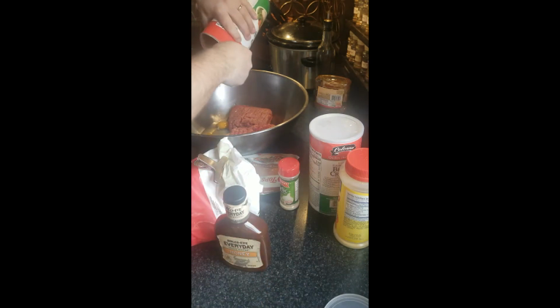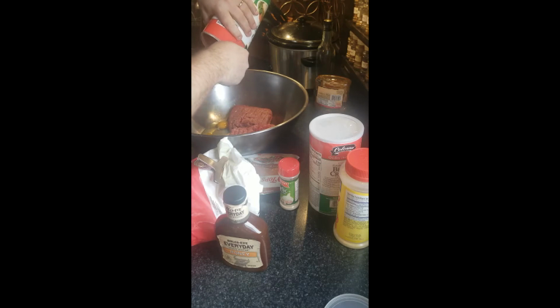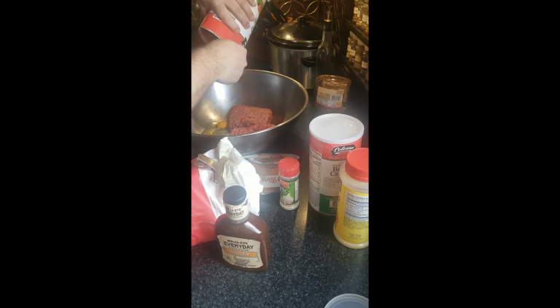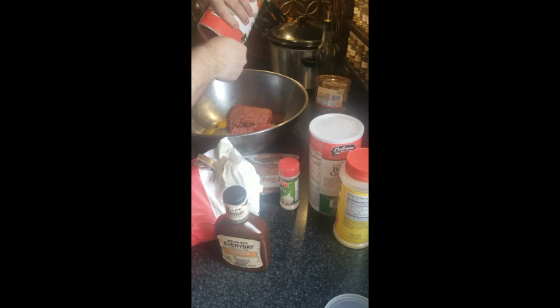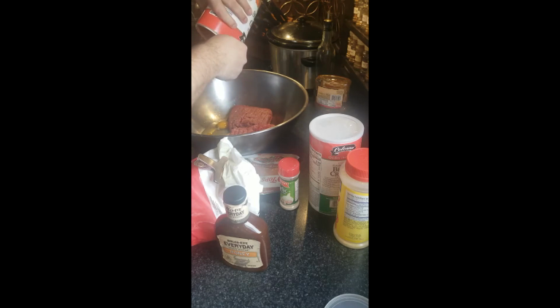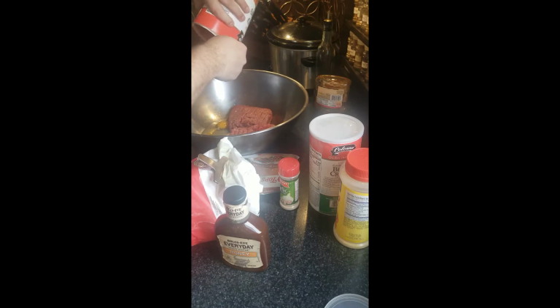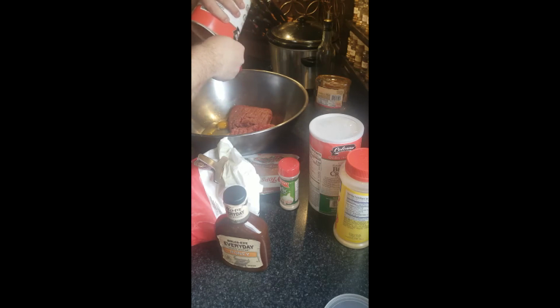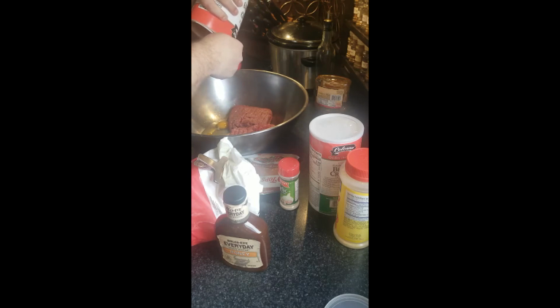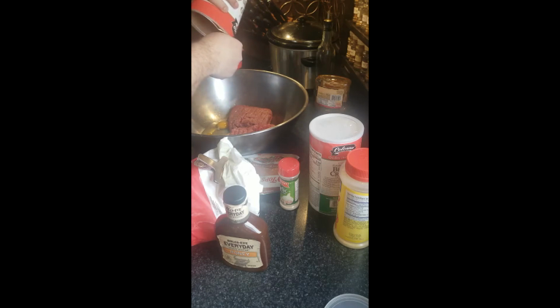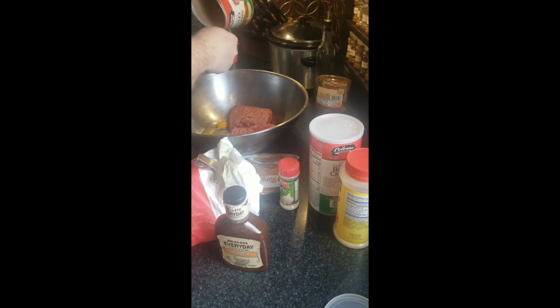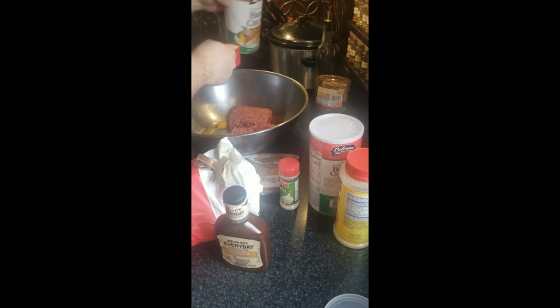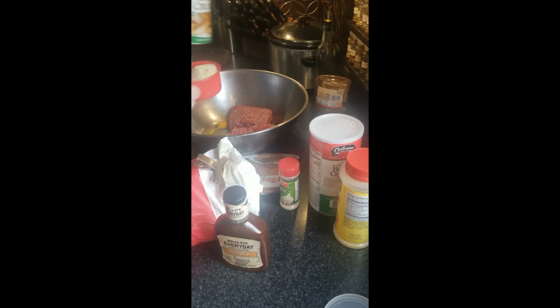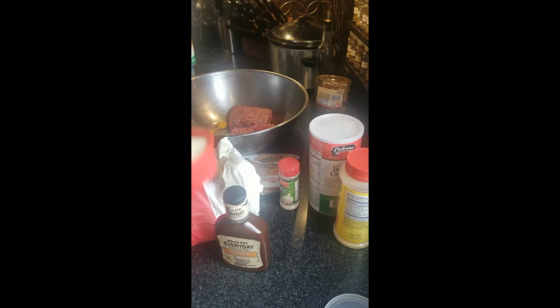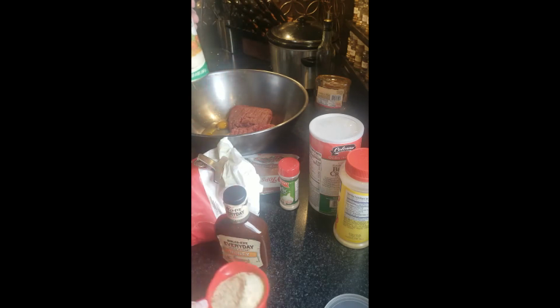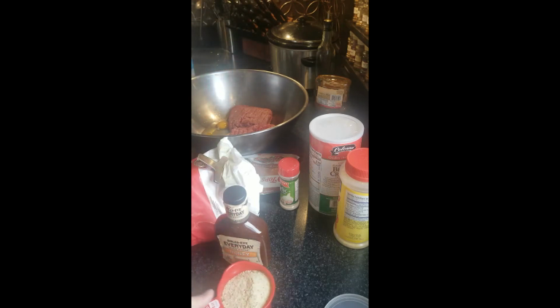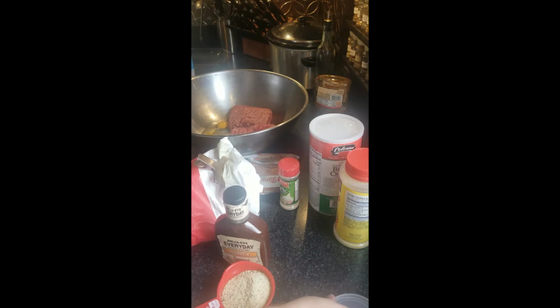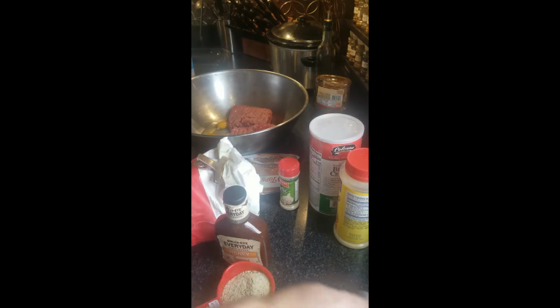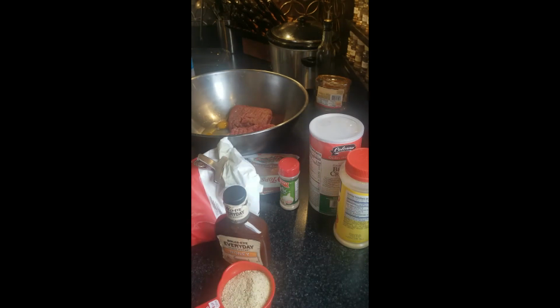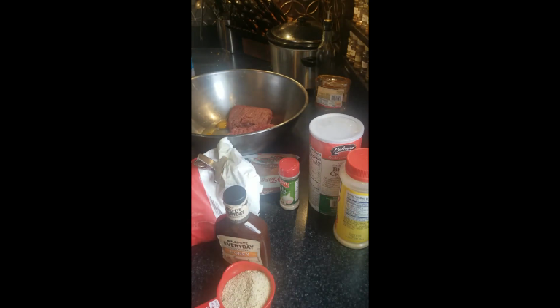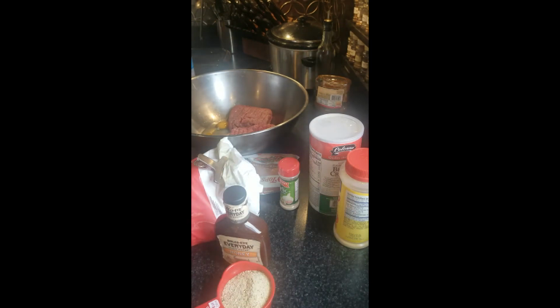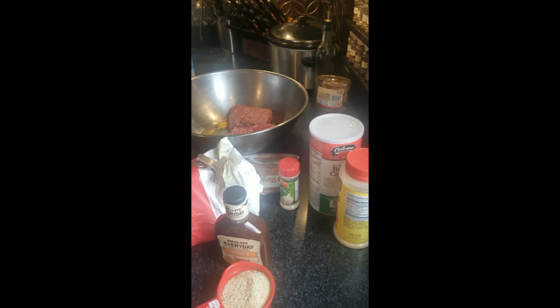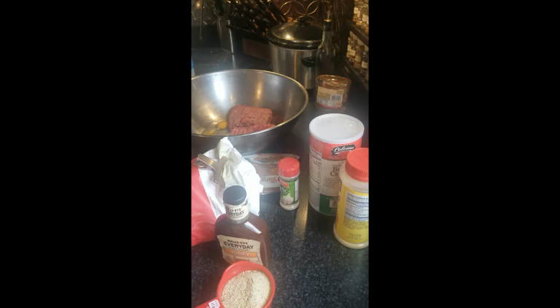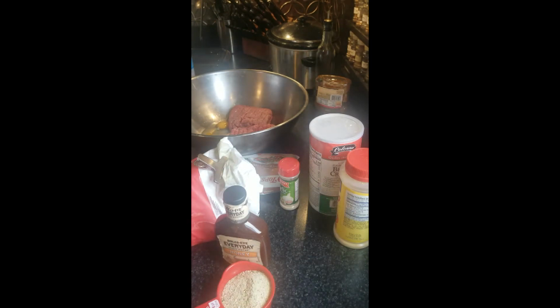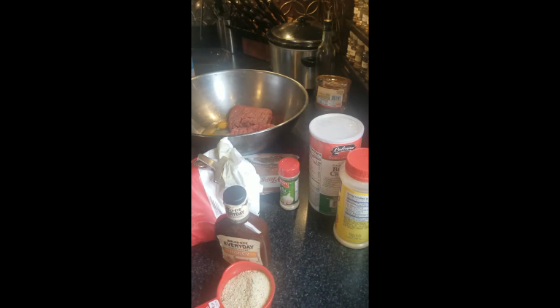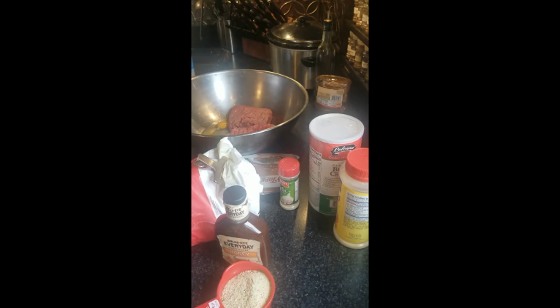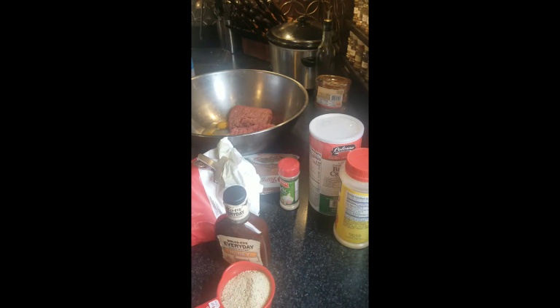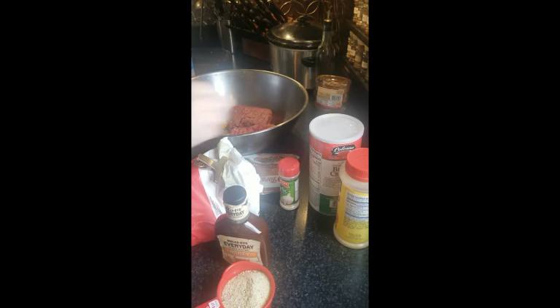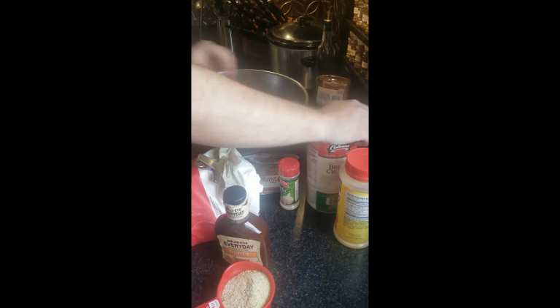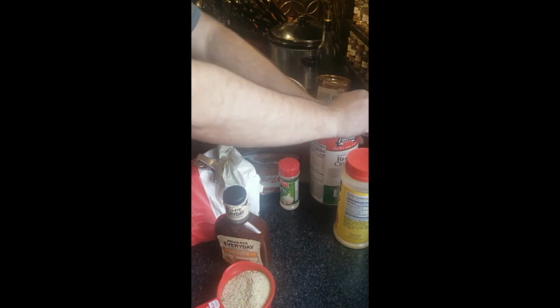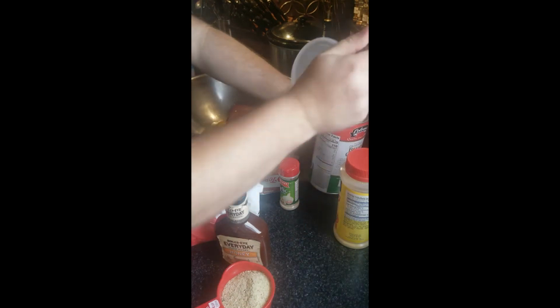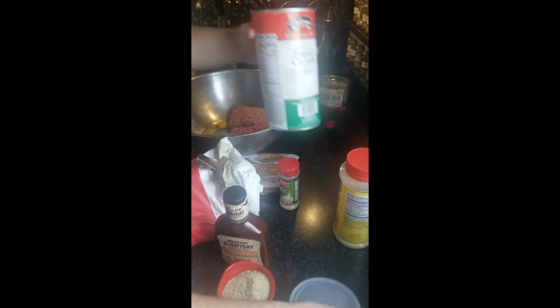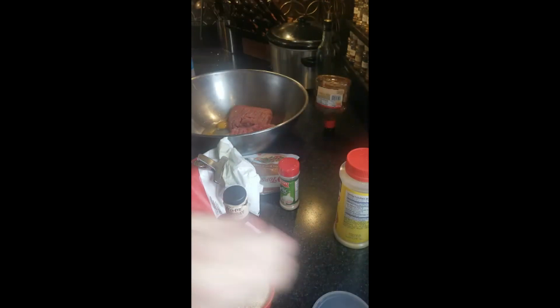So two cups of breadcrumbs. I like using the Italian ones because they've got a little bit of flavor in them, but you can just use plain breadcrumbs.